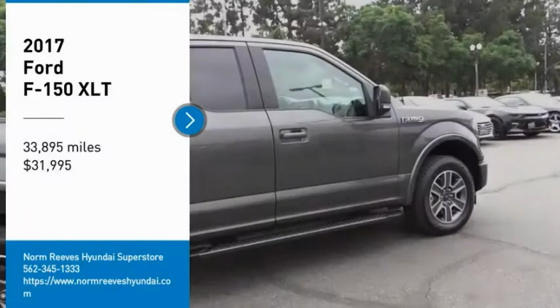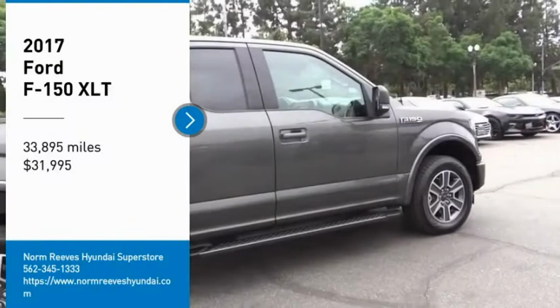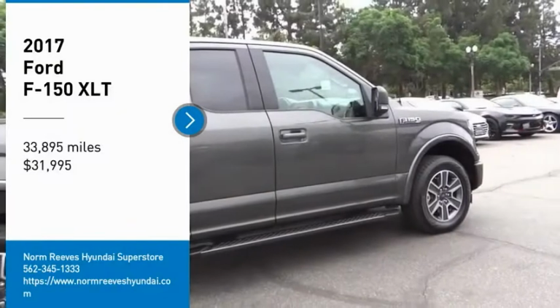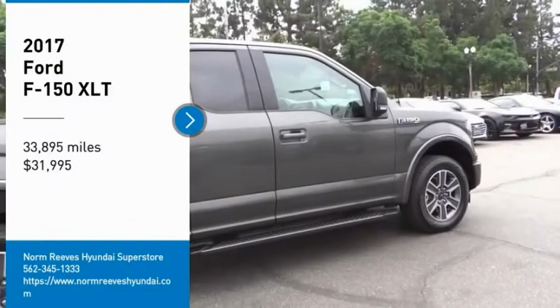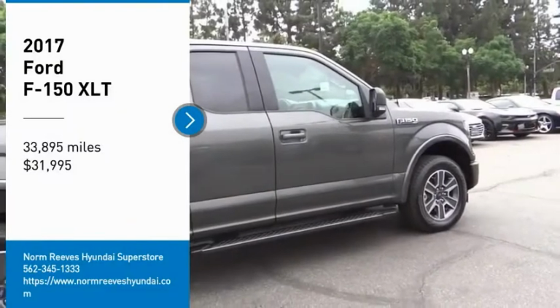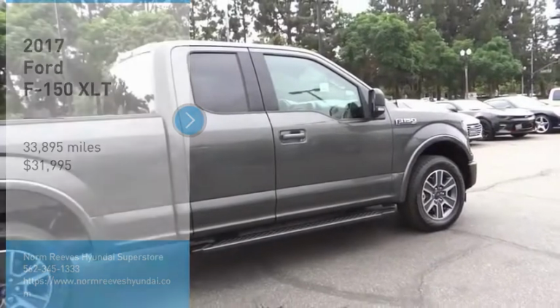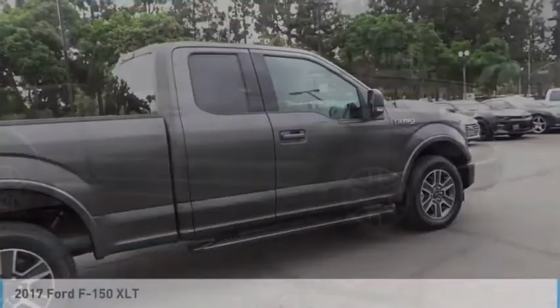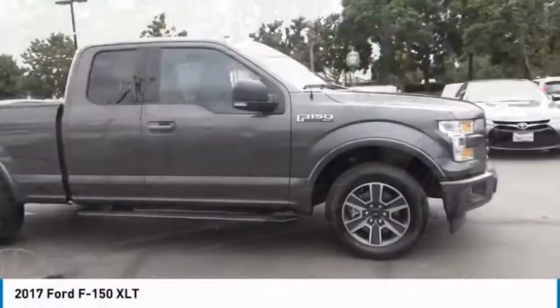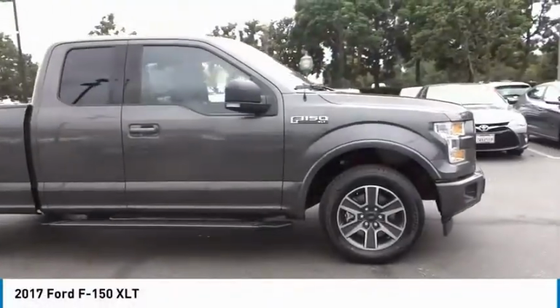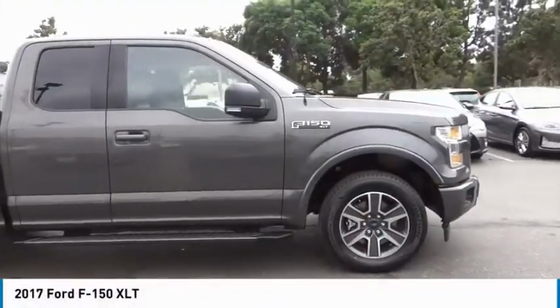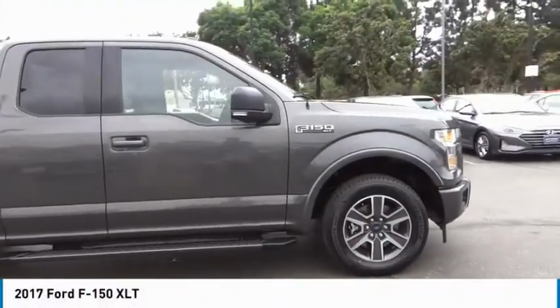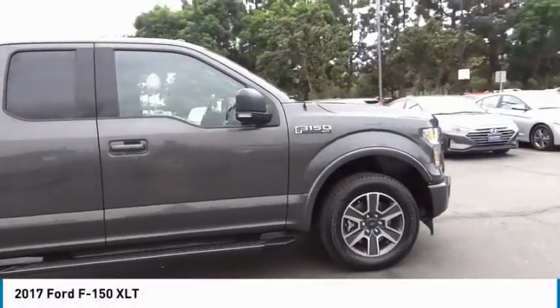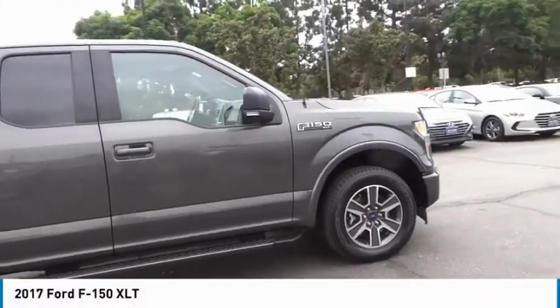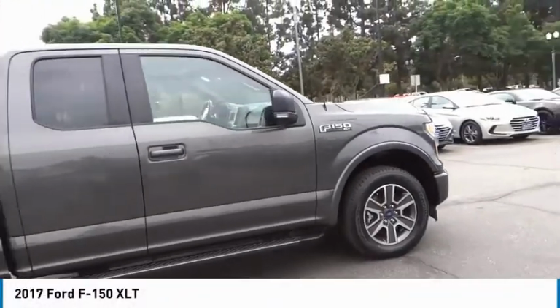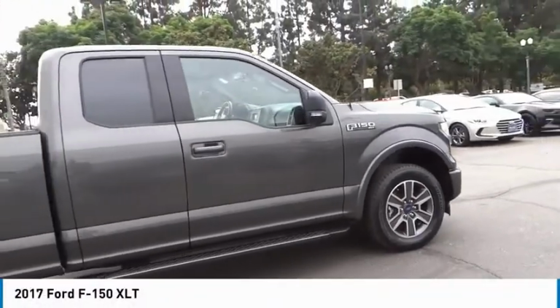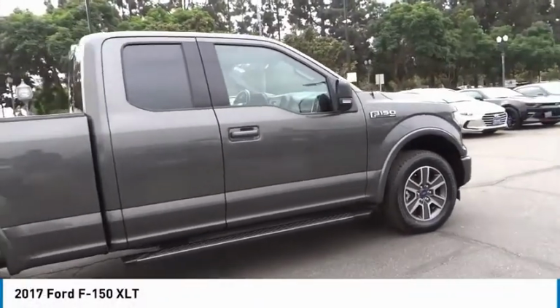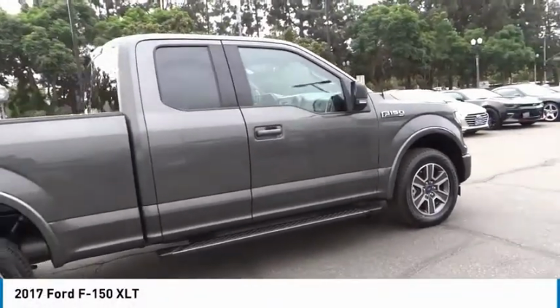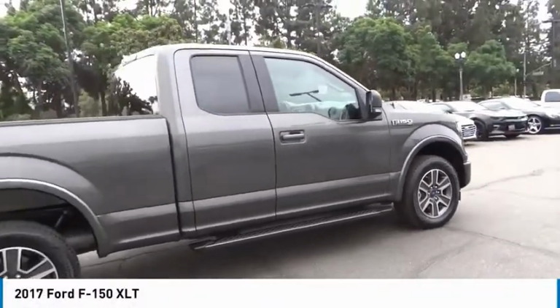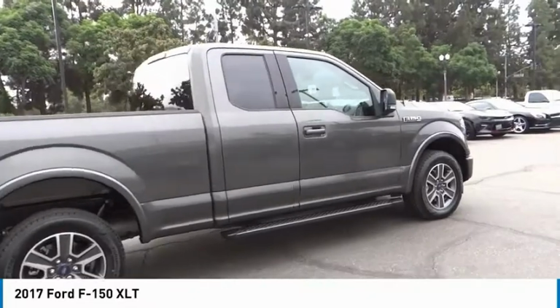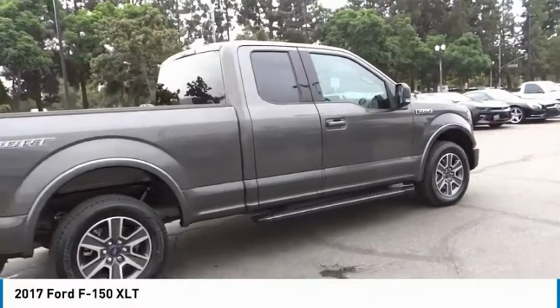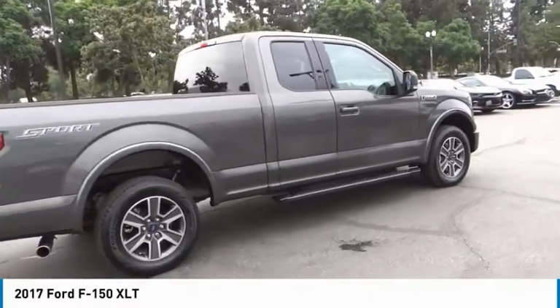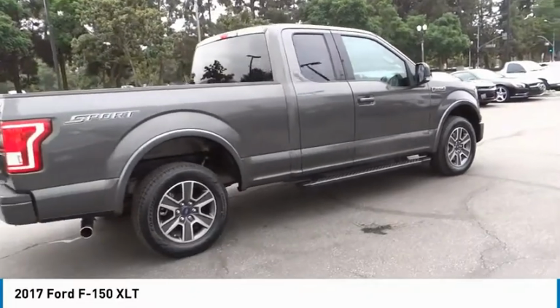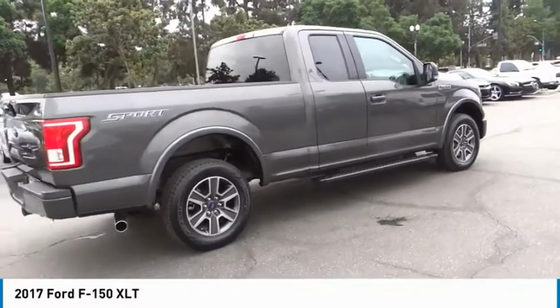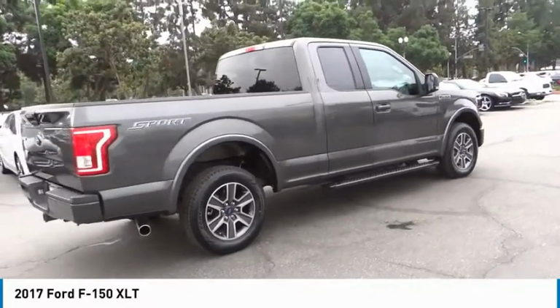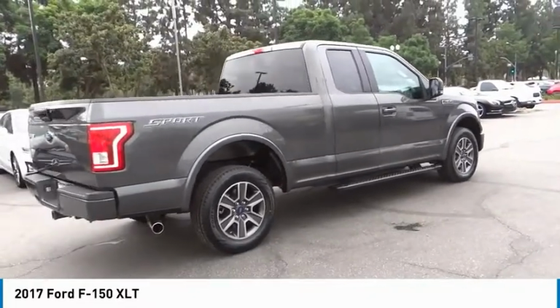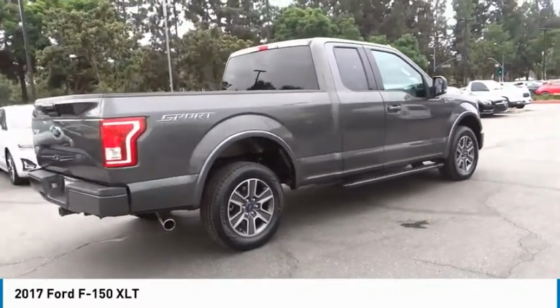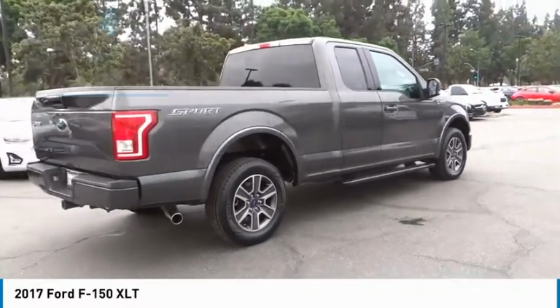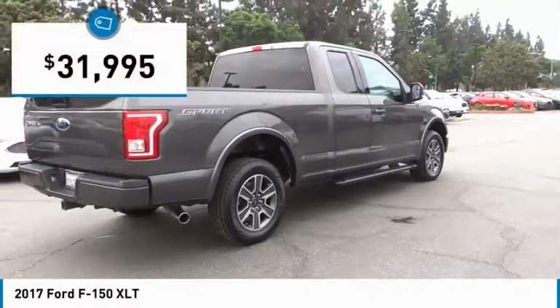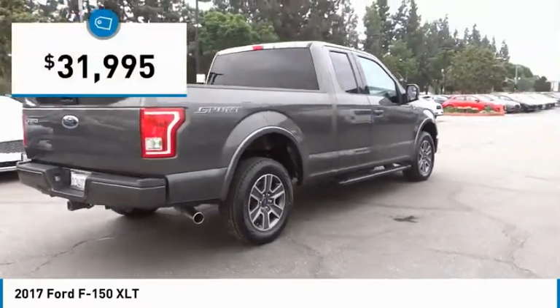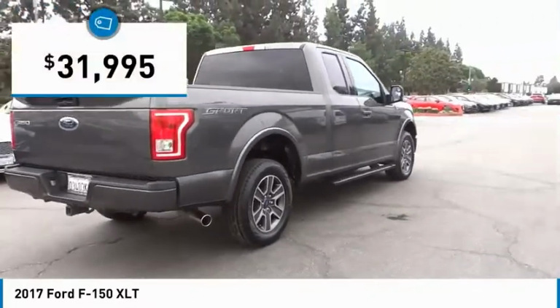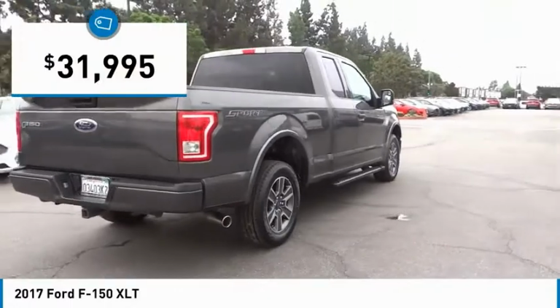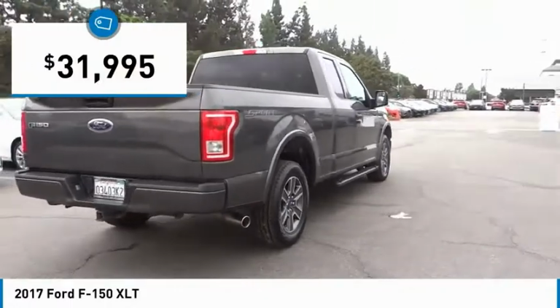Stop by and take a look at the 2017 F-150. A Ford F-150 knows how to handle any situation. It's built to follow orders, no whining, and is priced below $35,000.